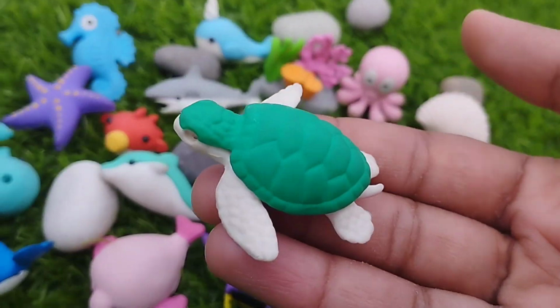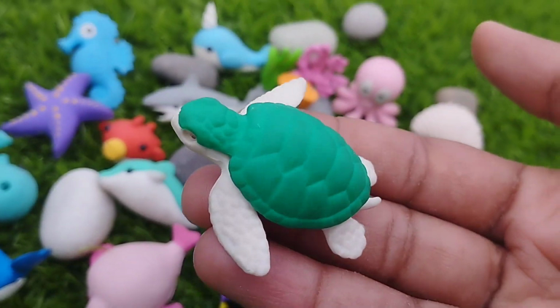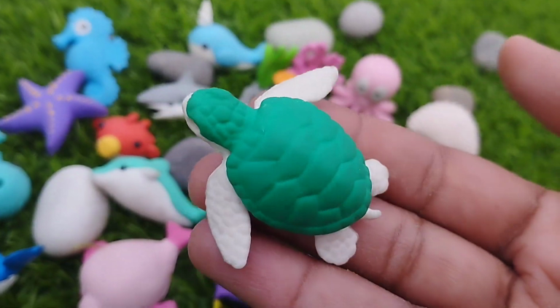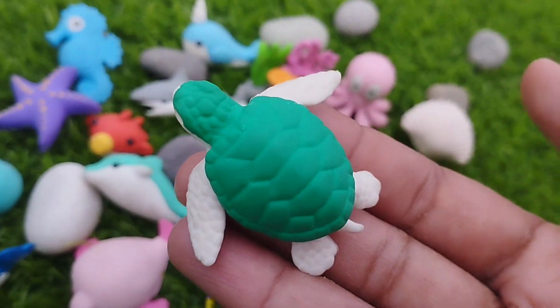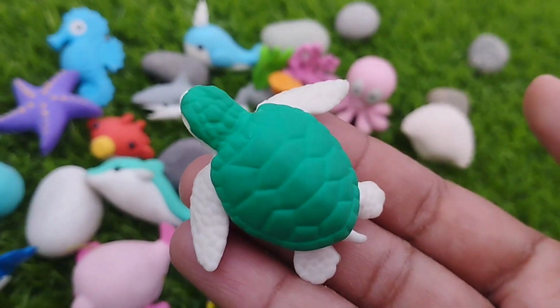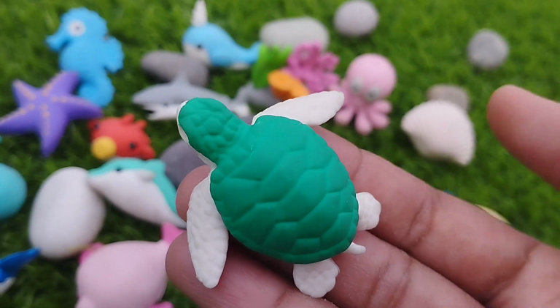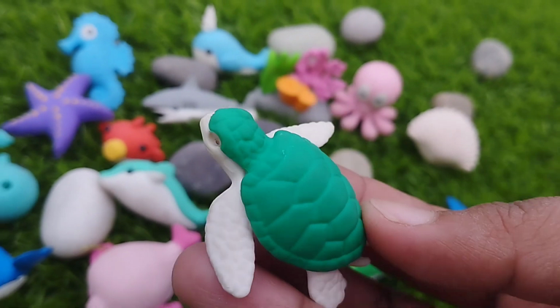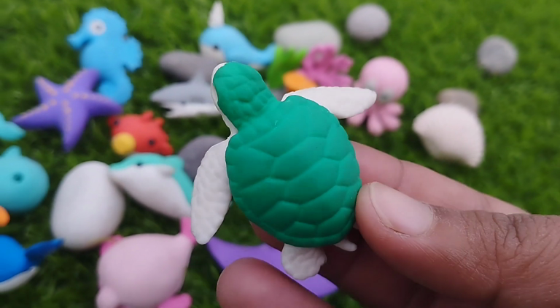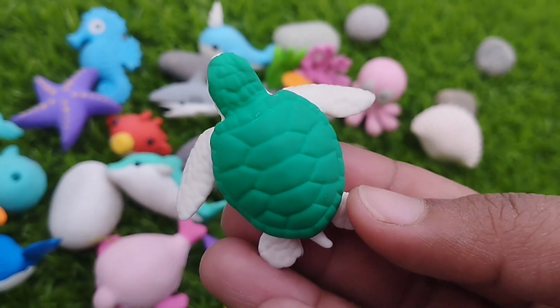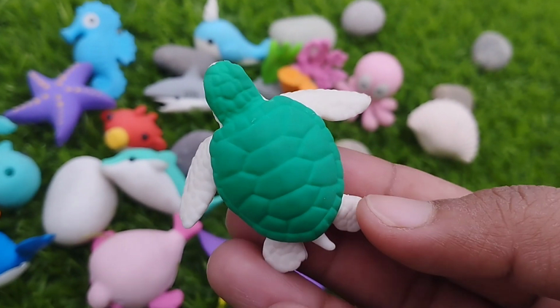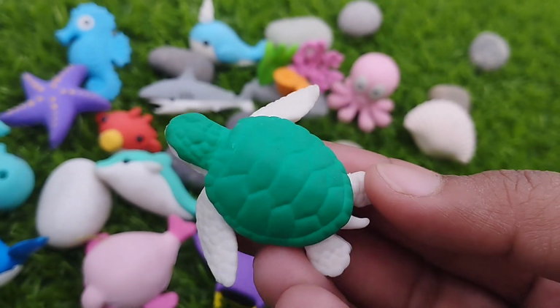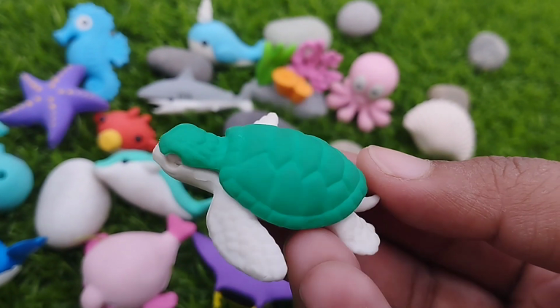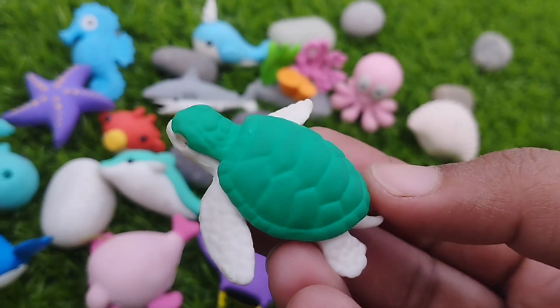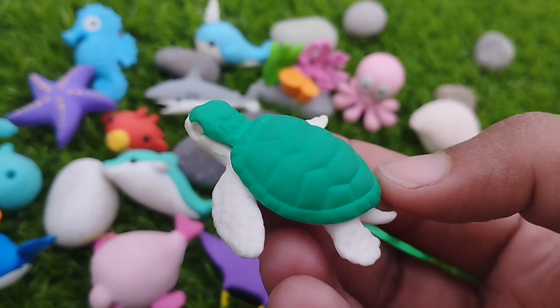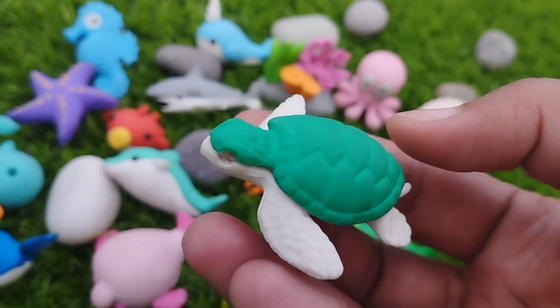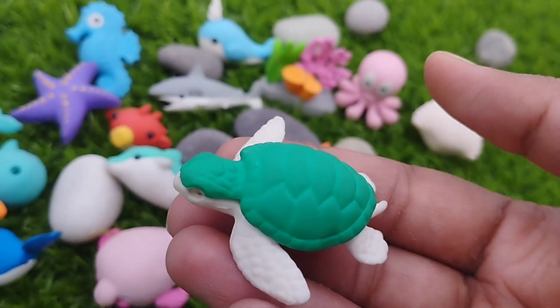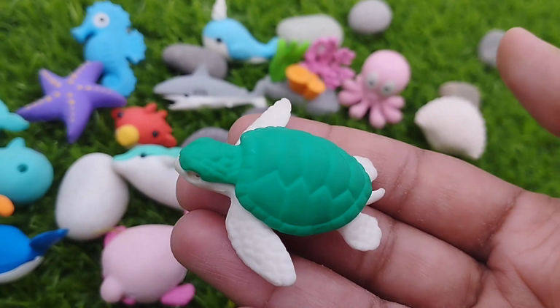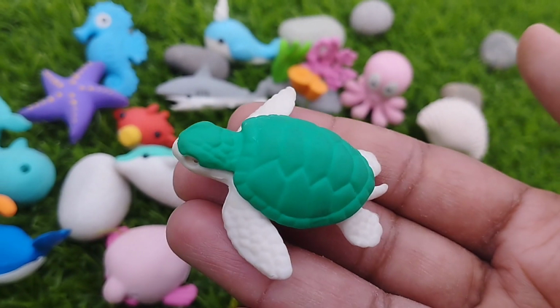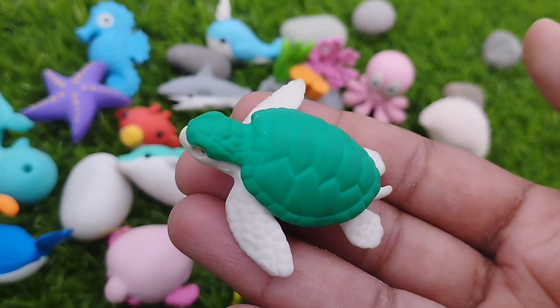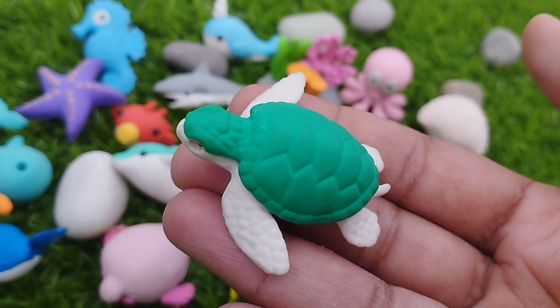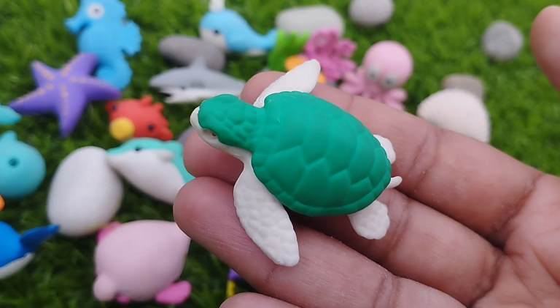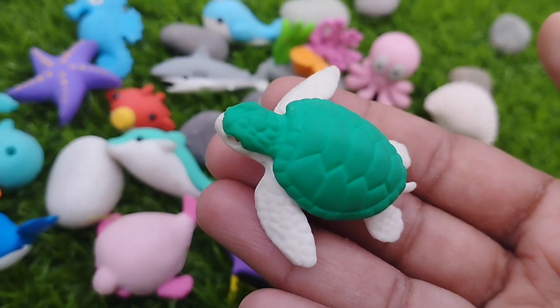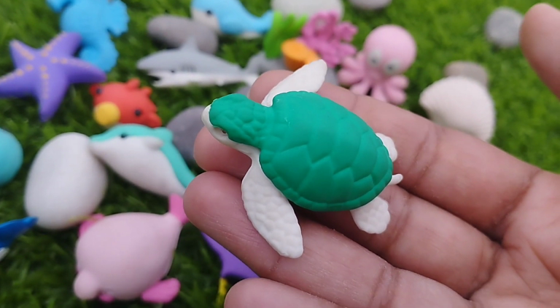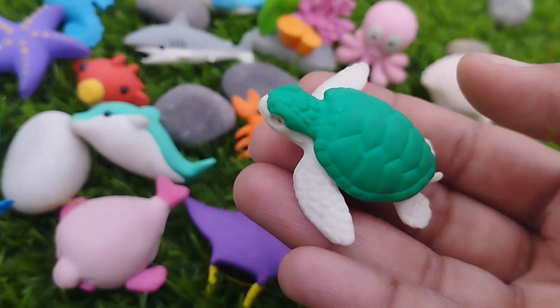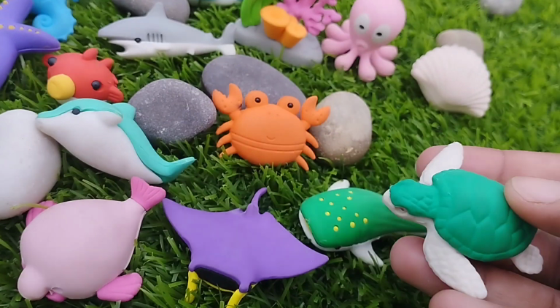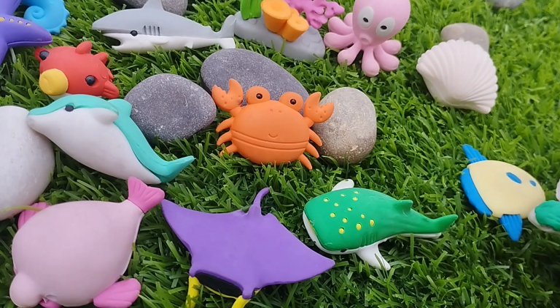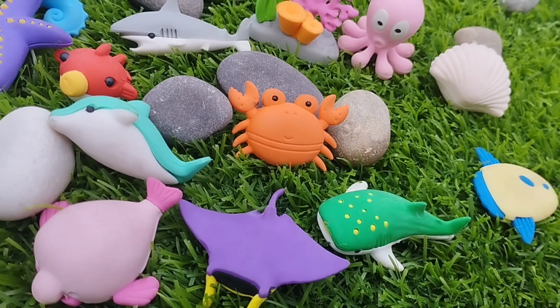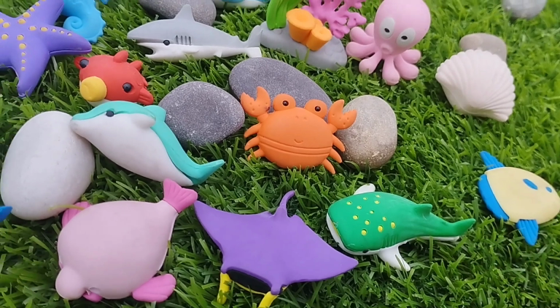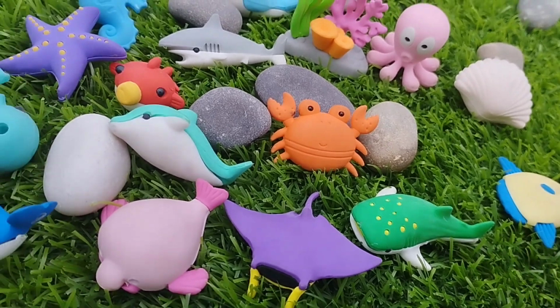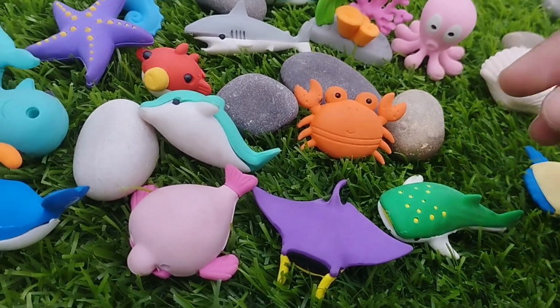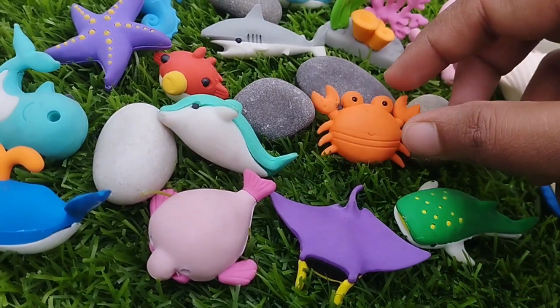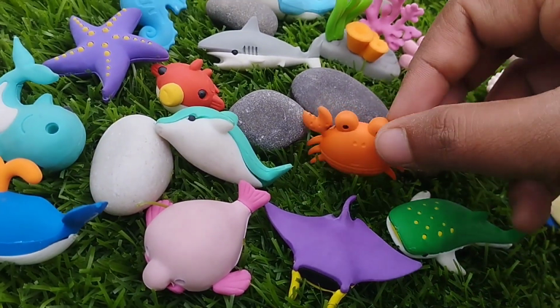The first sea animal is a turtle. This is a turtle. A sea turtle.